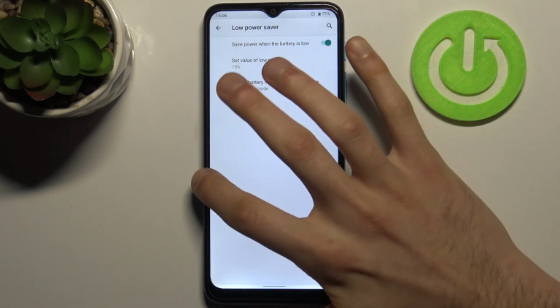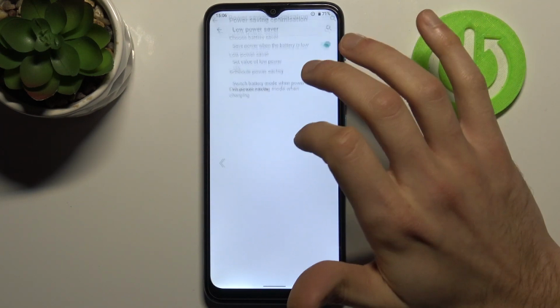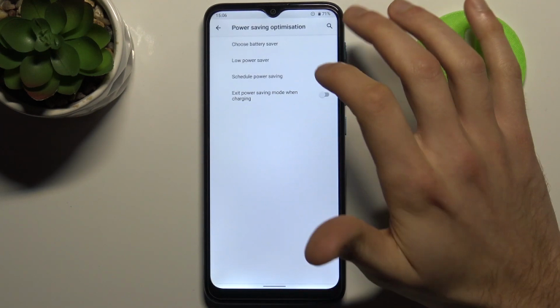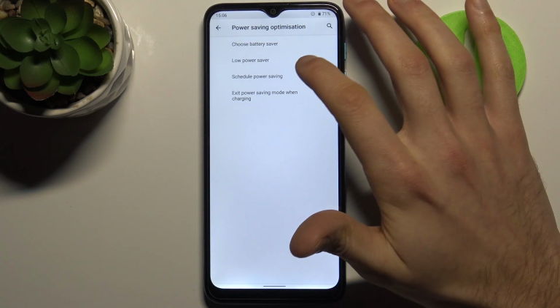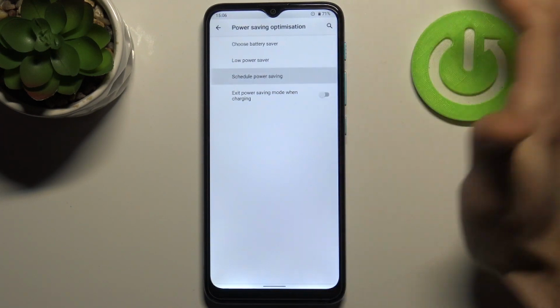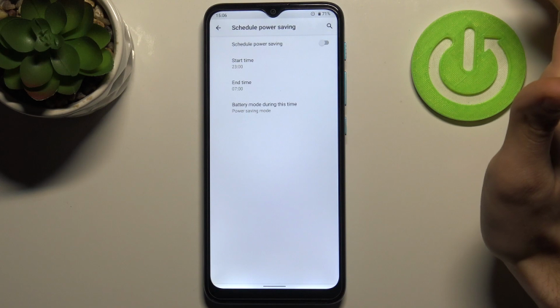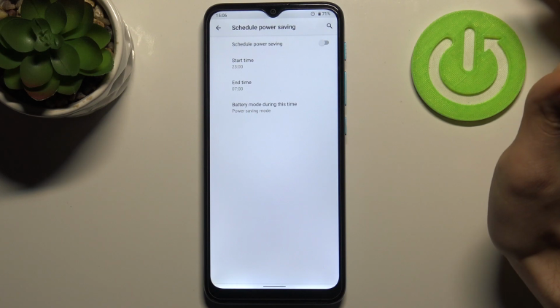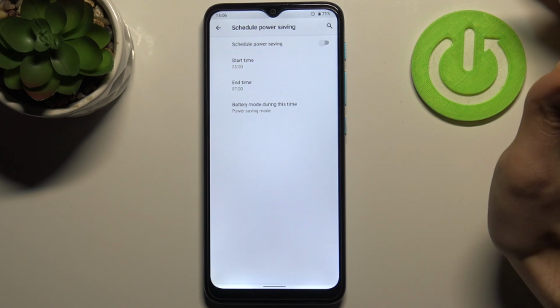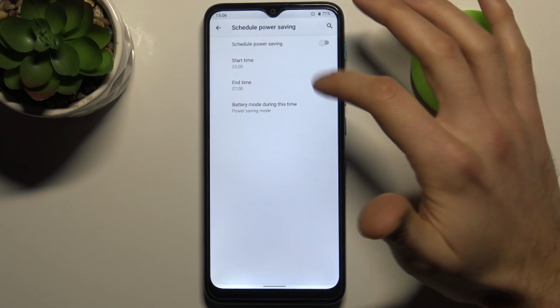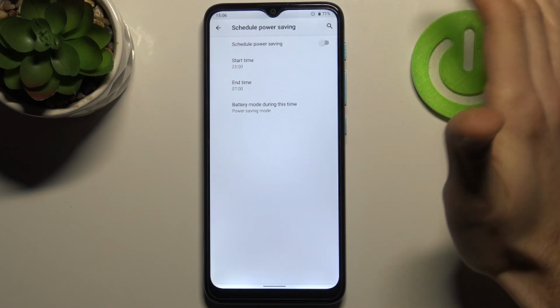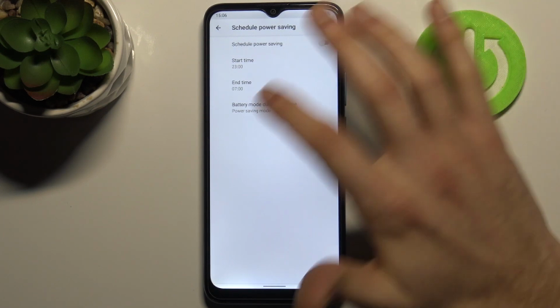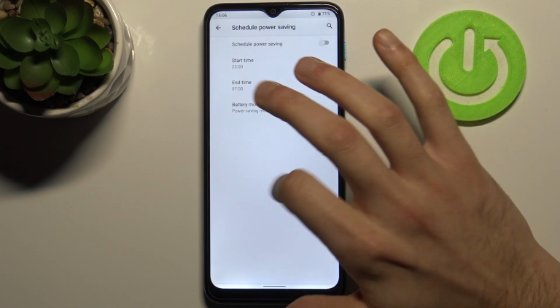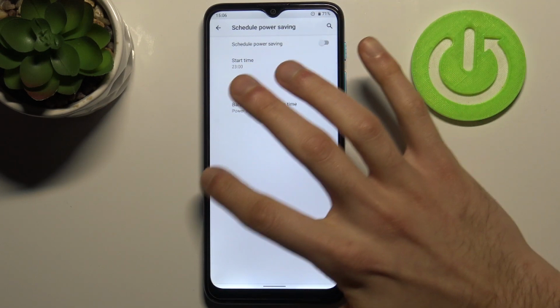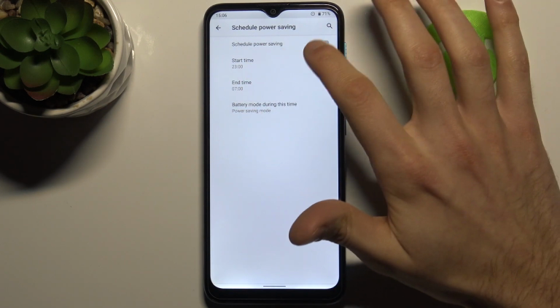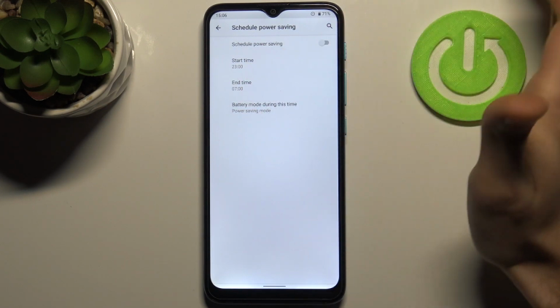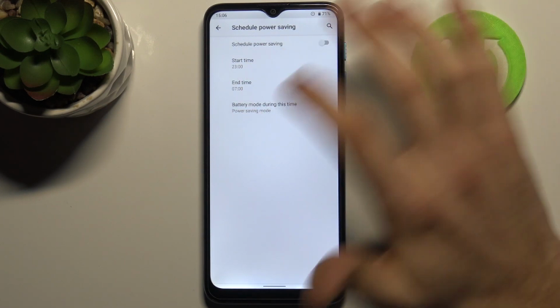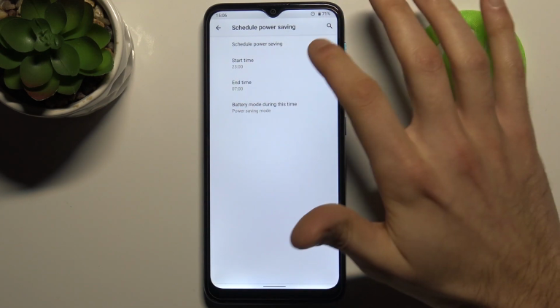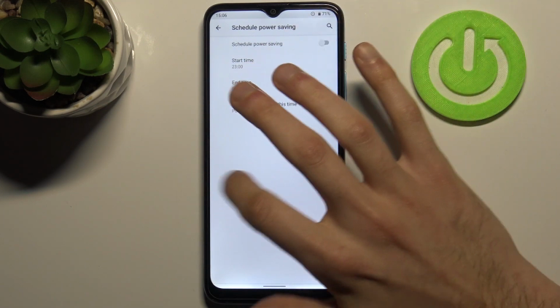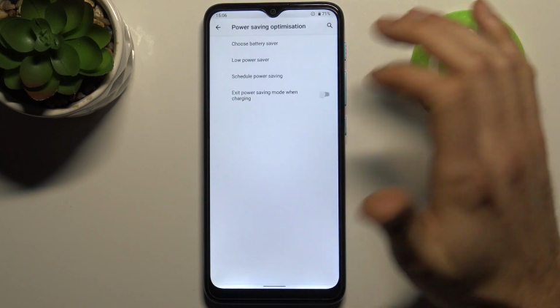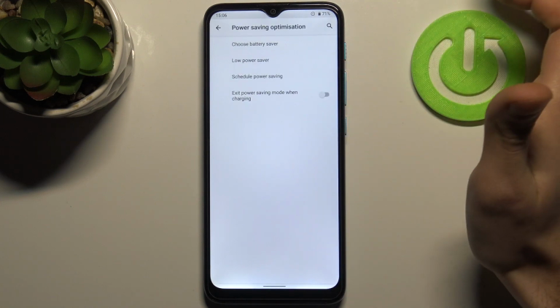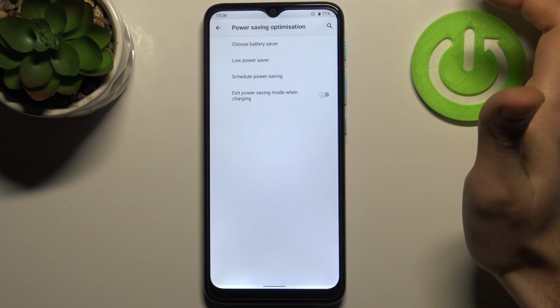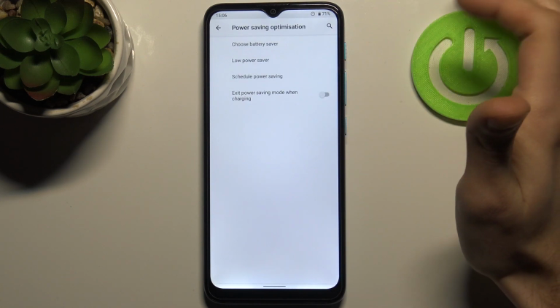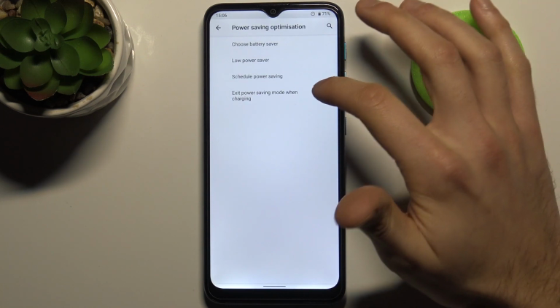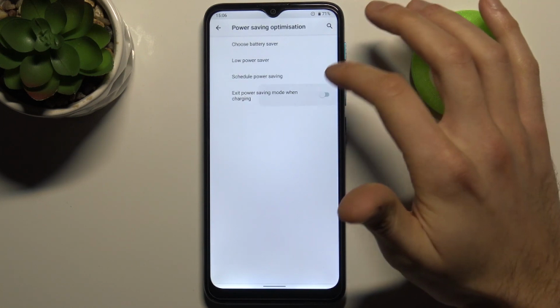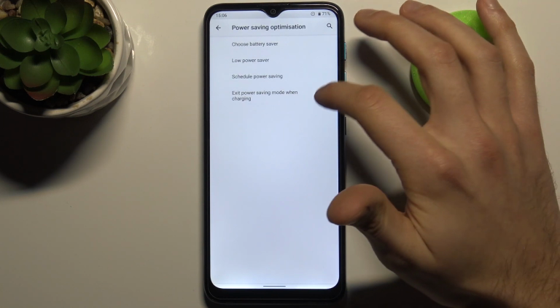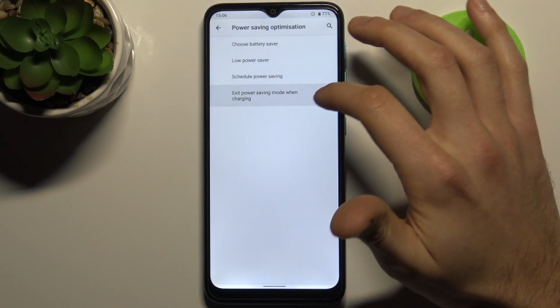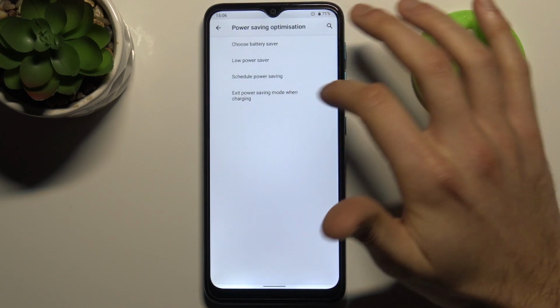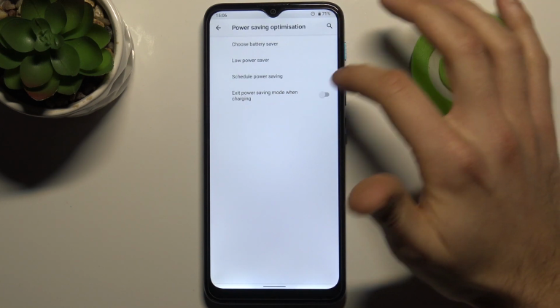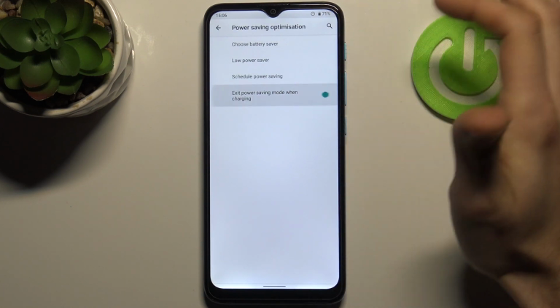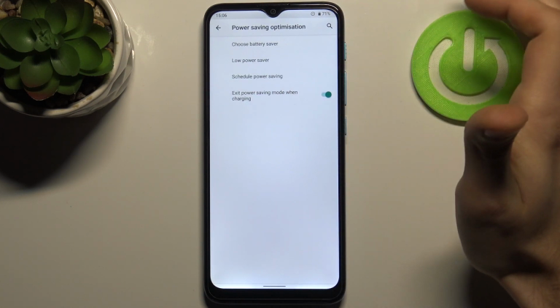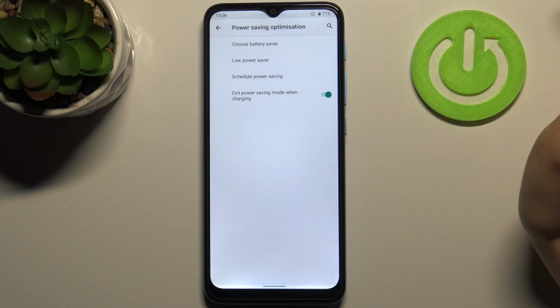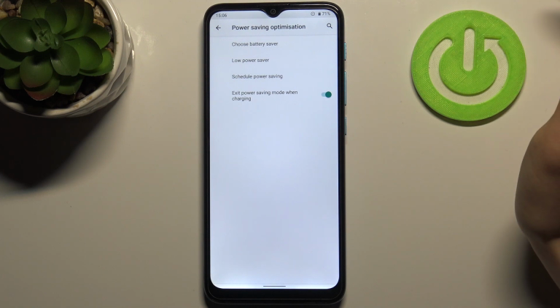You can also add a schedule for it. Here you can select a start time and end time, and you can exit power saving mode when your device is charging.